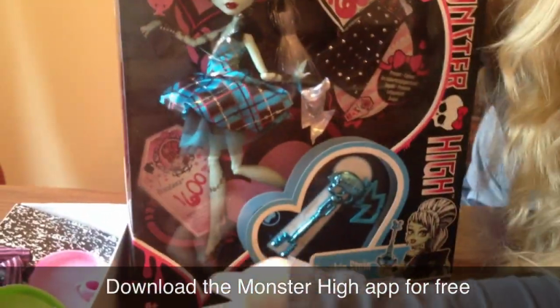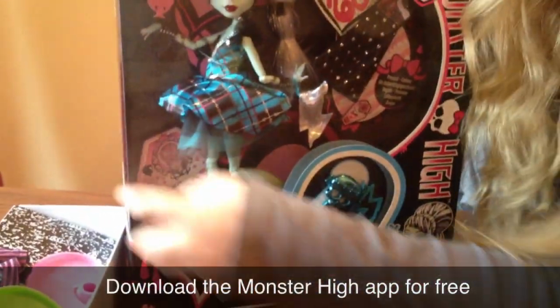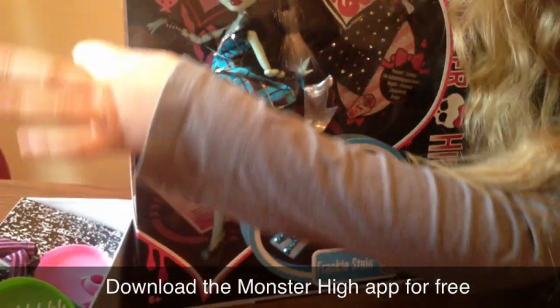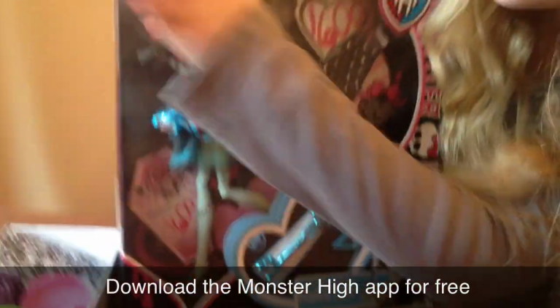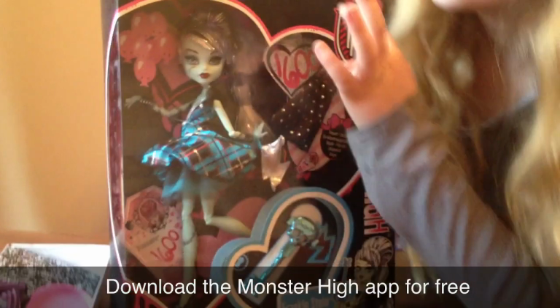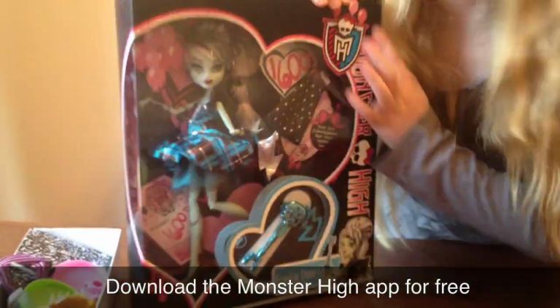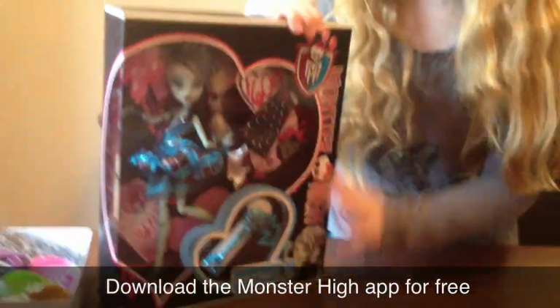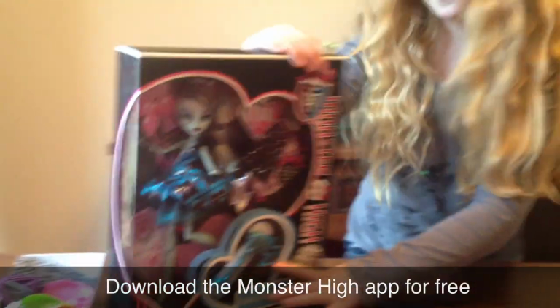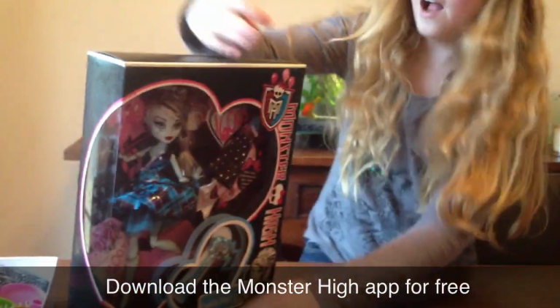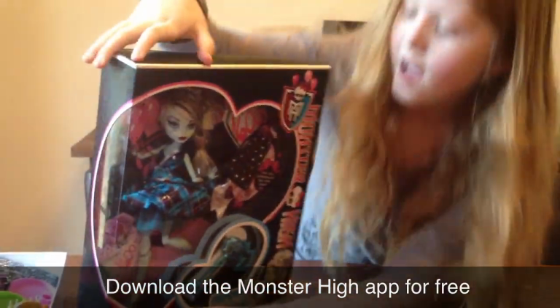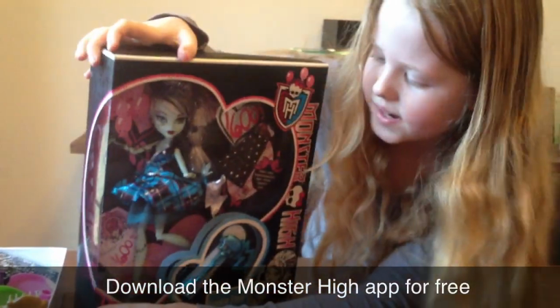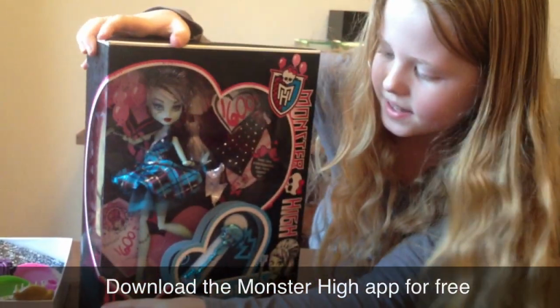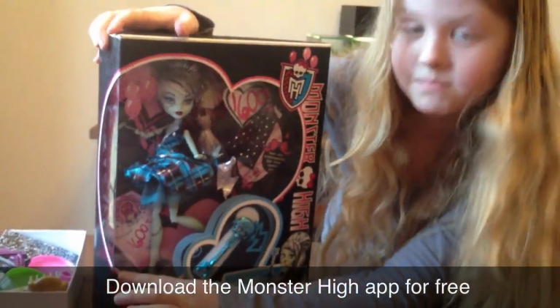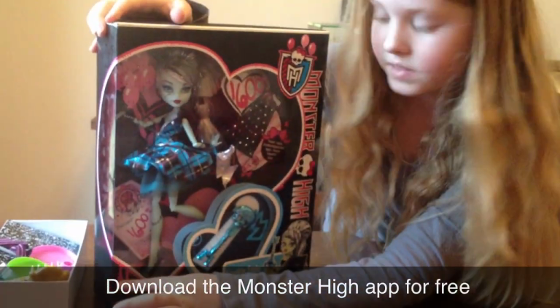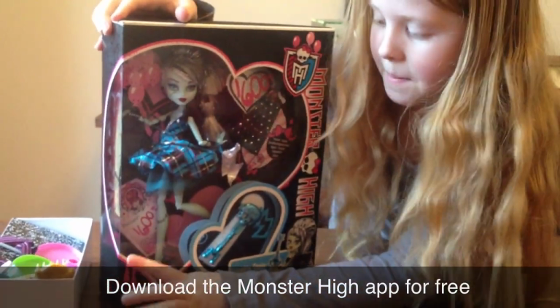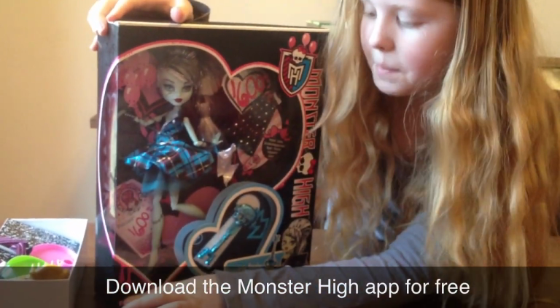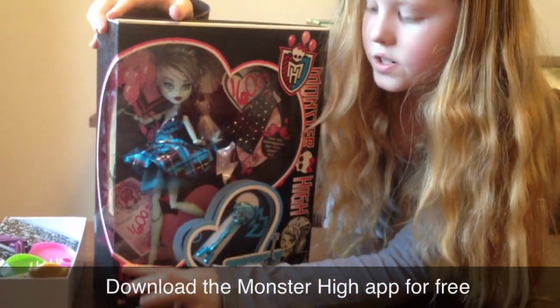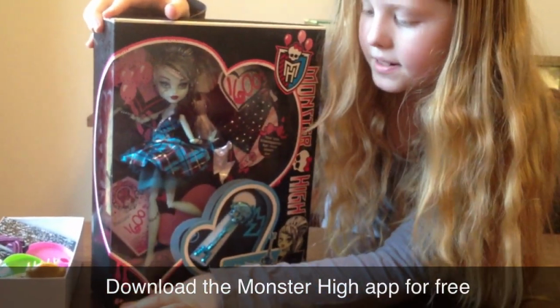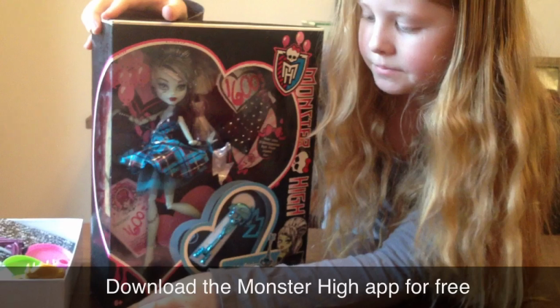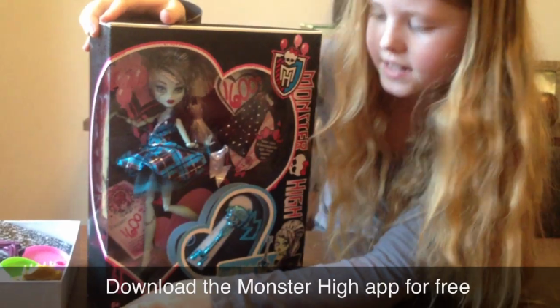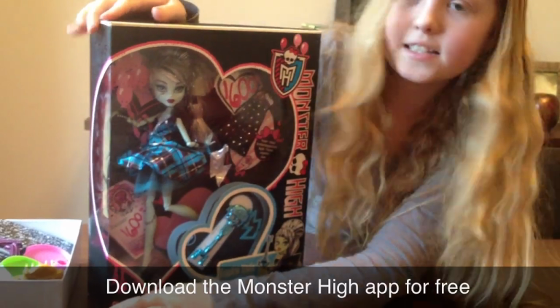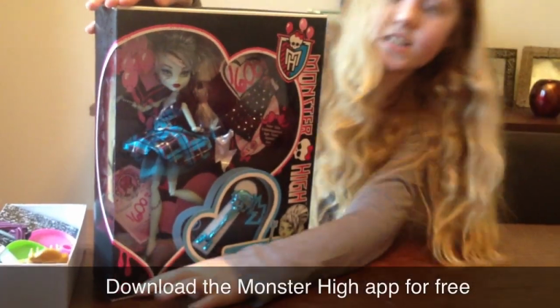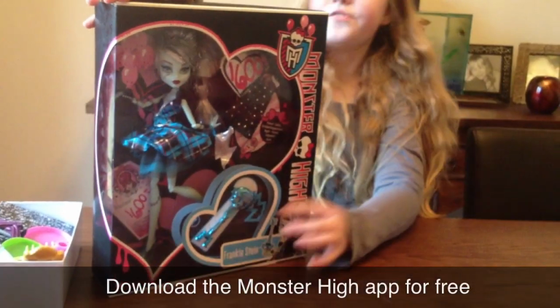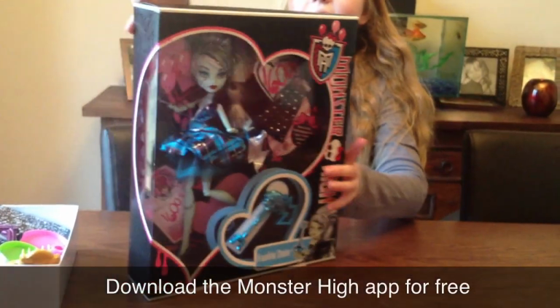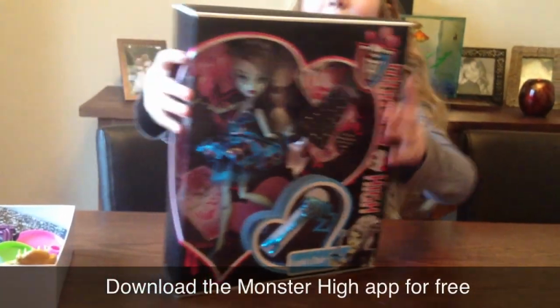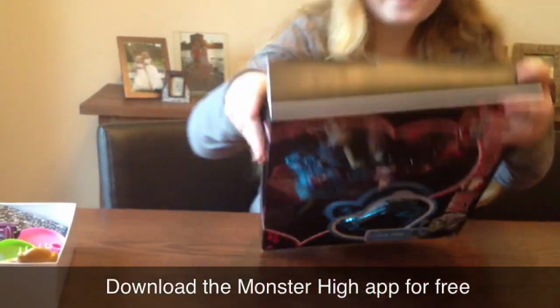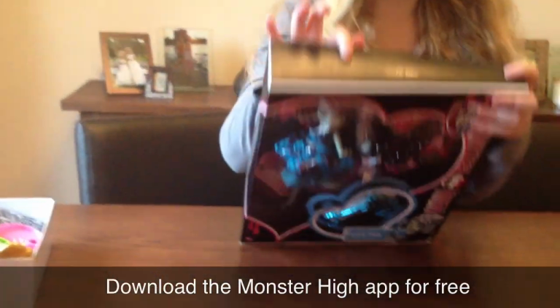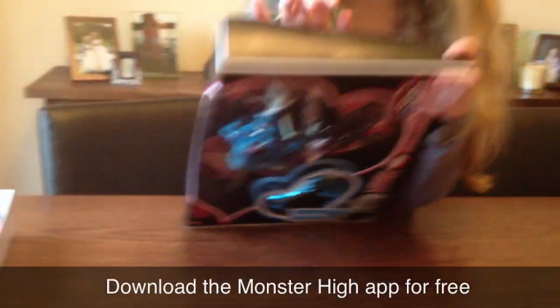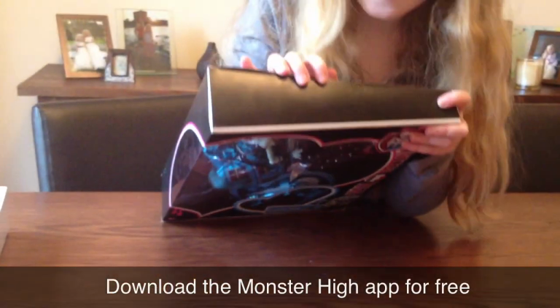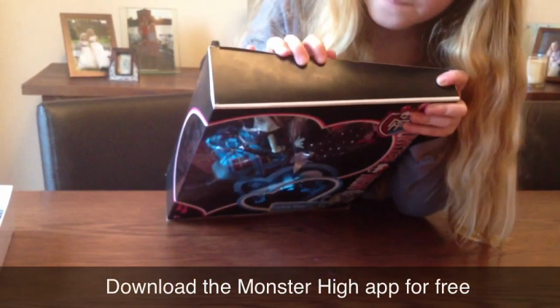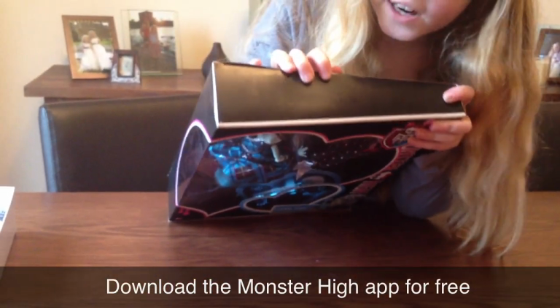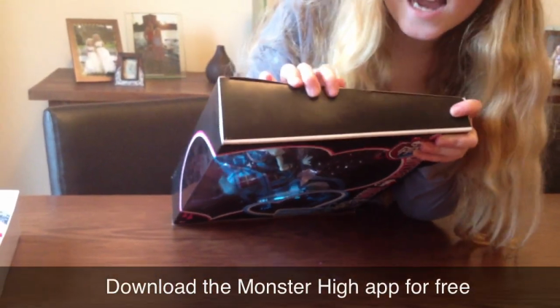It's a heart shape, and it's got a squirt shape as well, and it's got pink blood dripping down. It says six and over. Up here it says Frankie's Down.